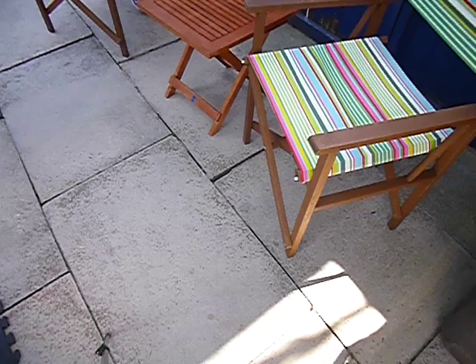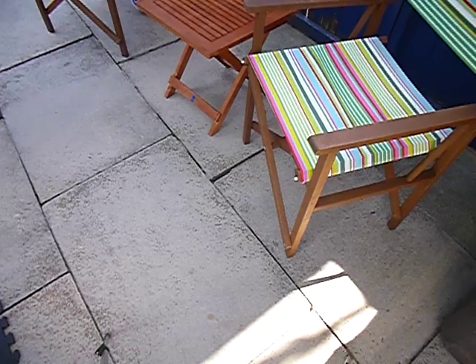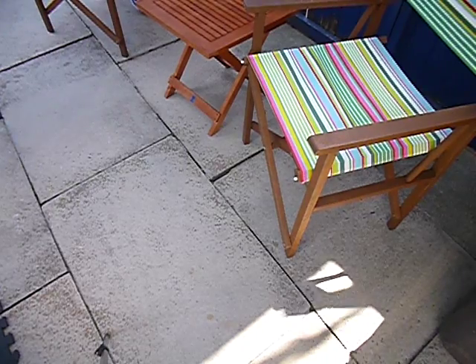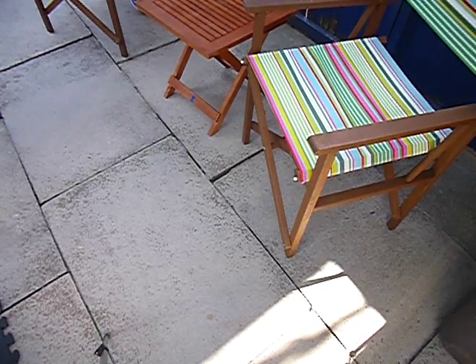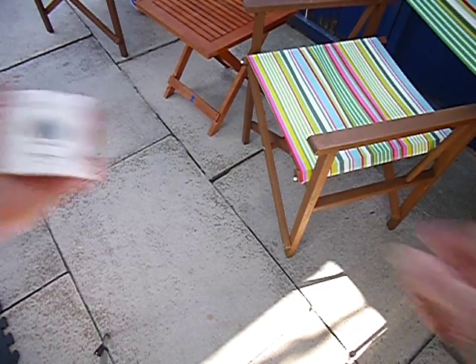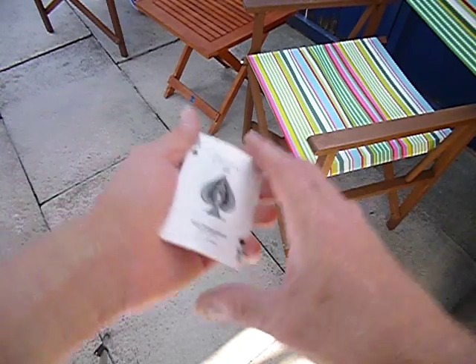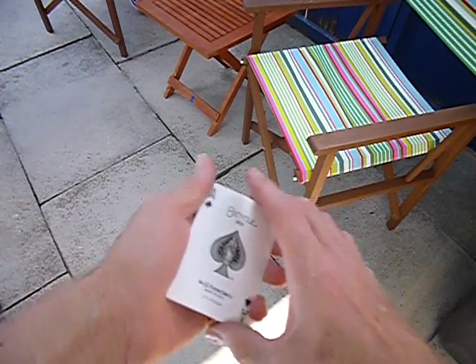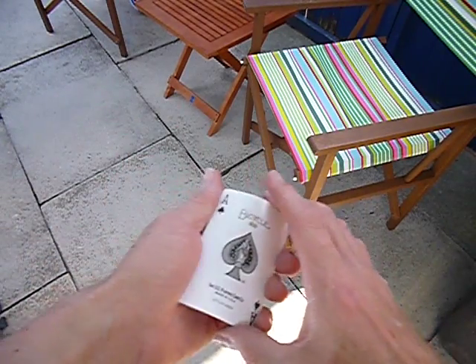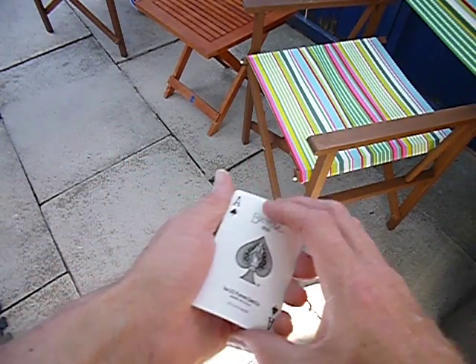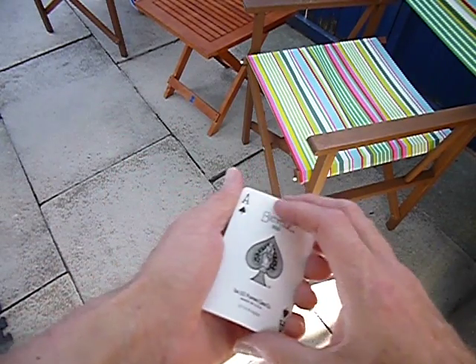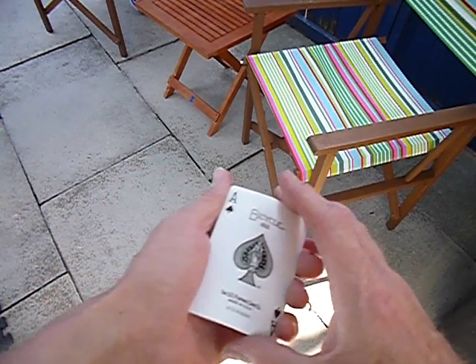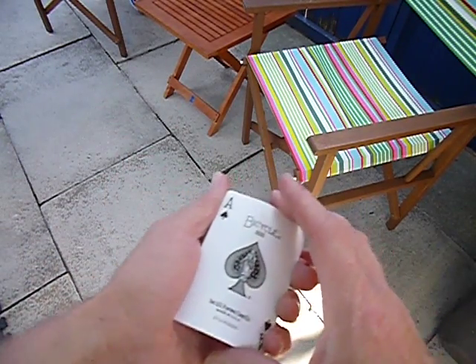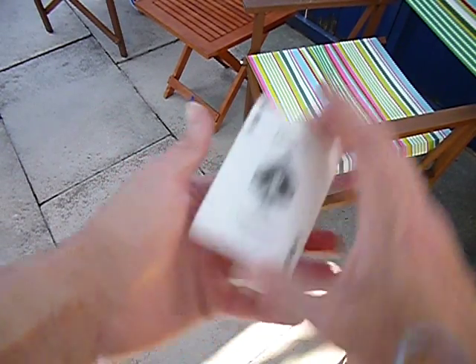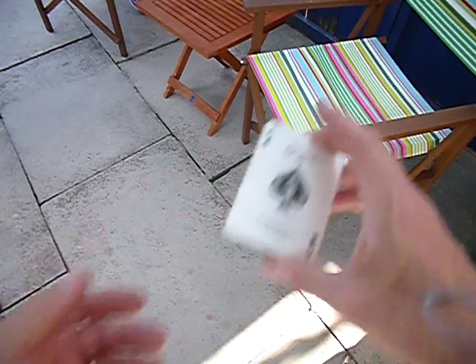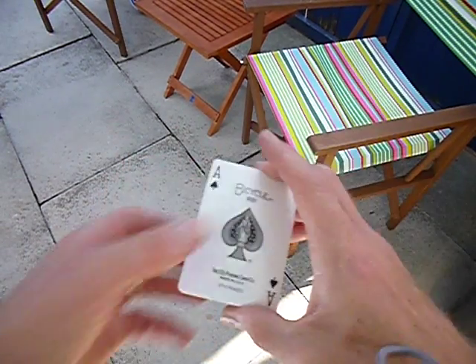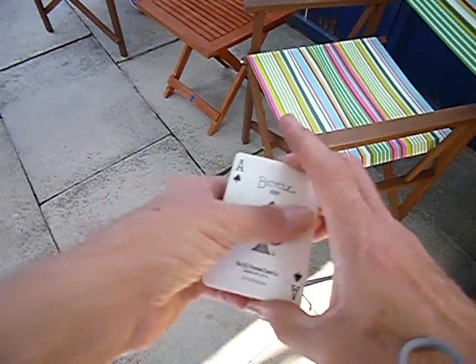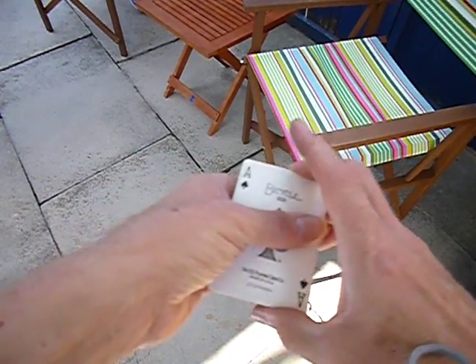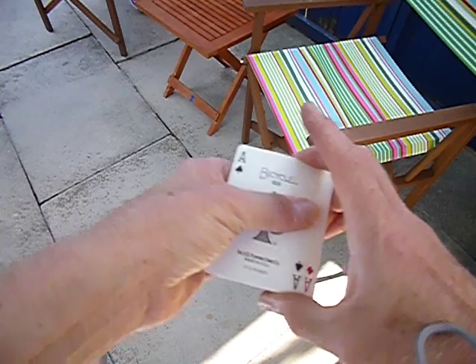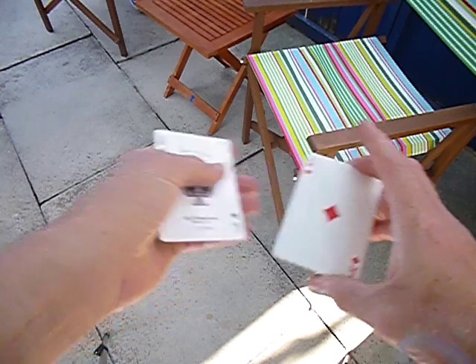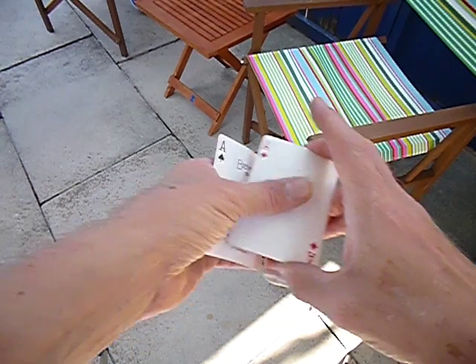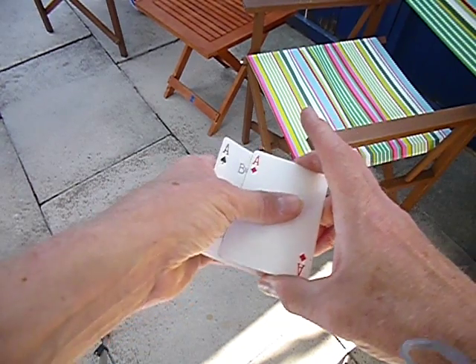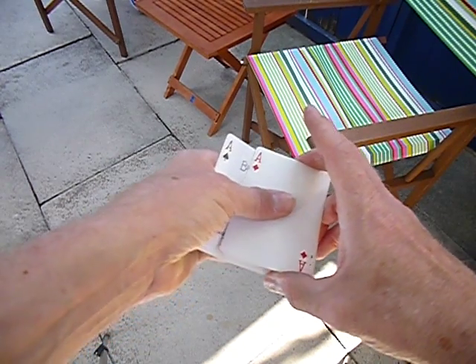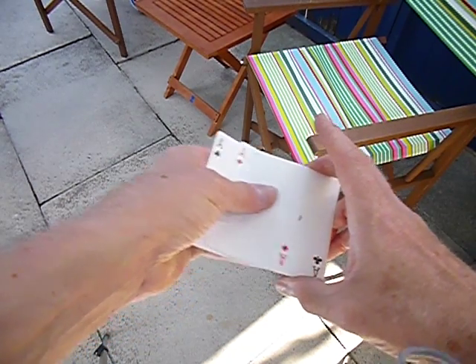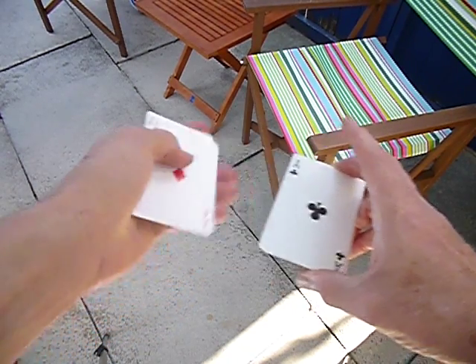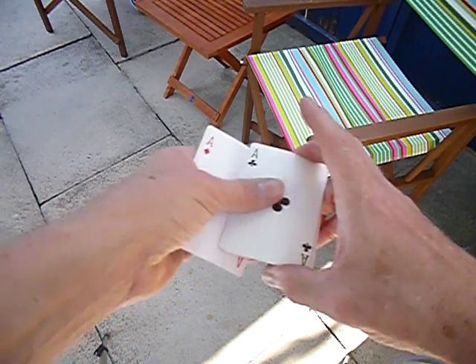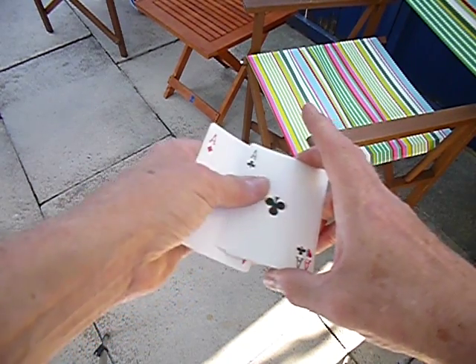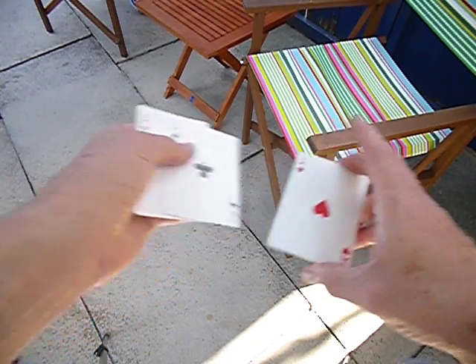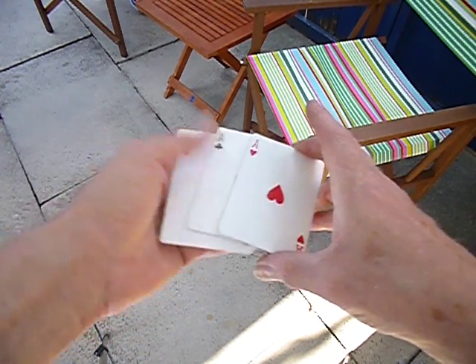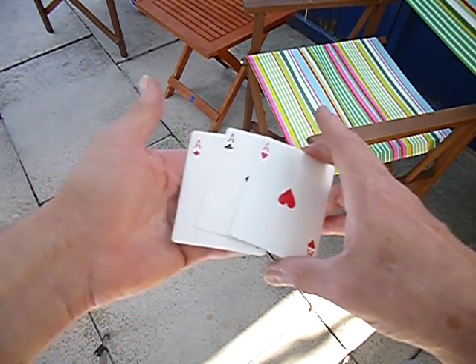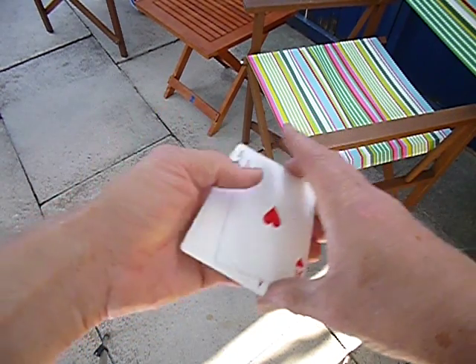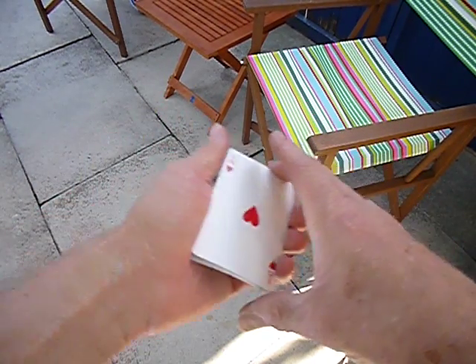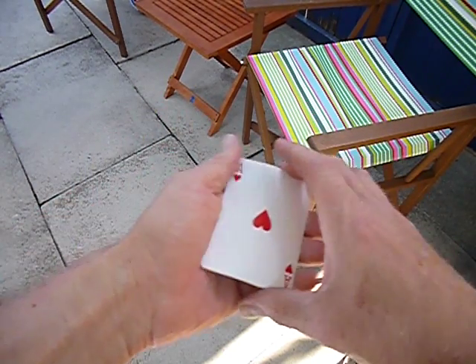Hi, this is Cliff Cowling and welcome to another One A Week Wonder with these four aces: the ace of spades, the ace of diamonds, the ace of clubs, and of course the ace of hearts.